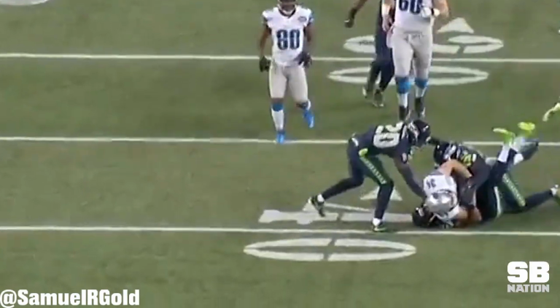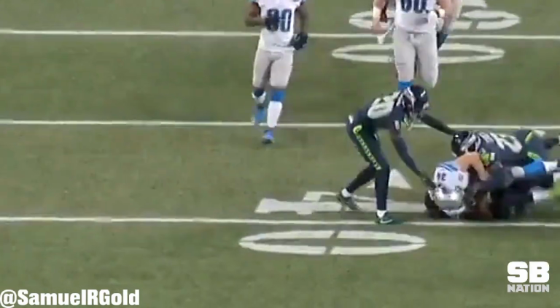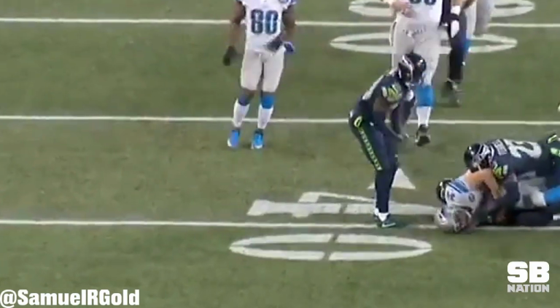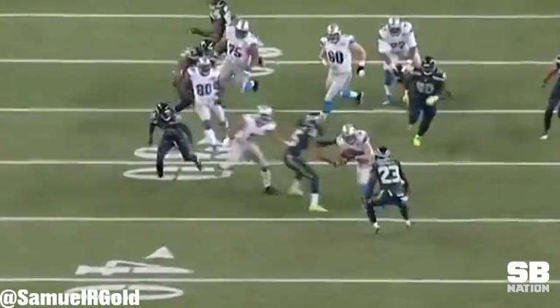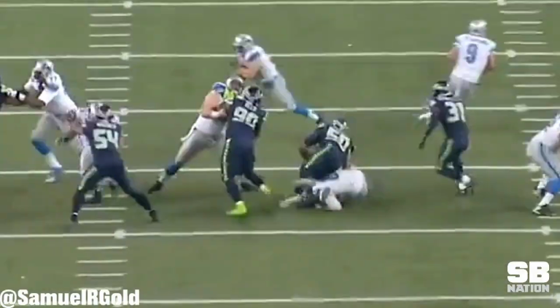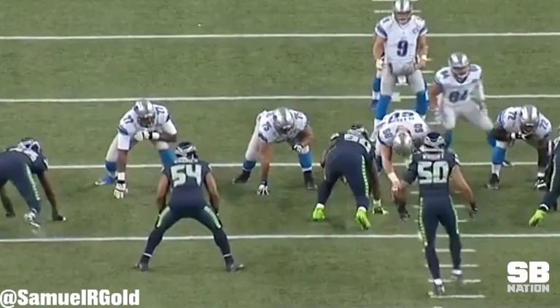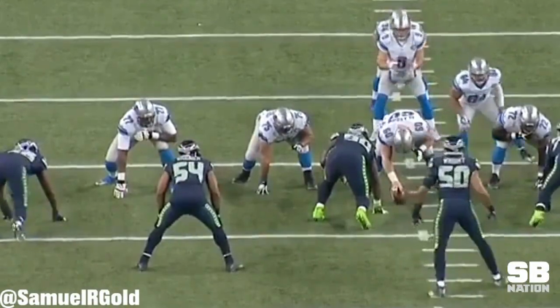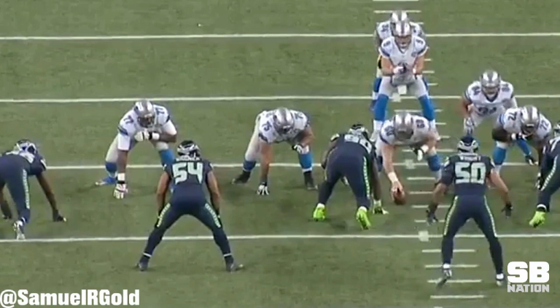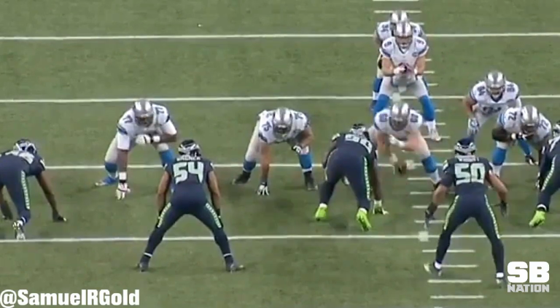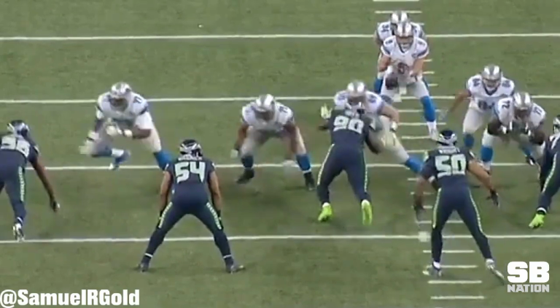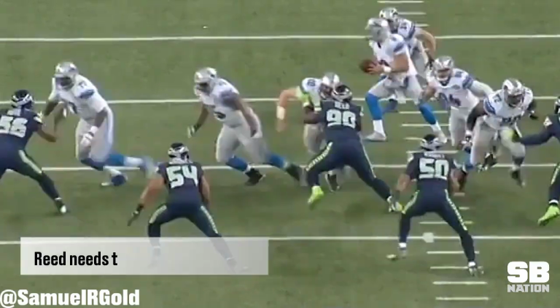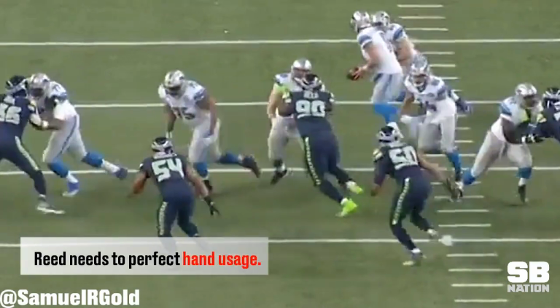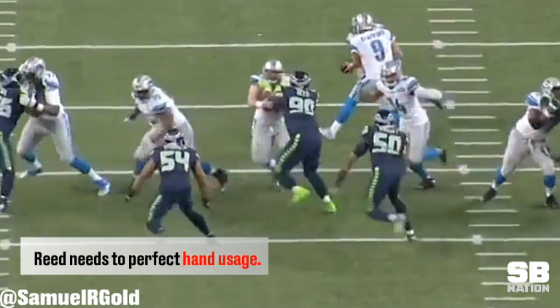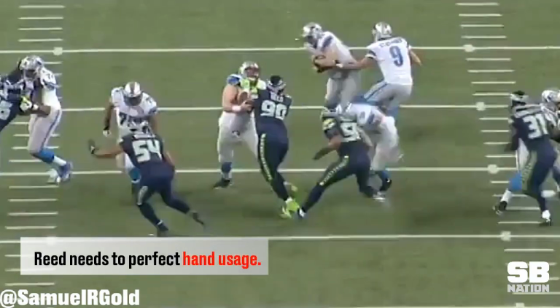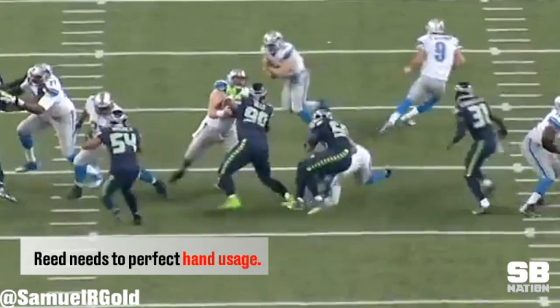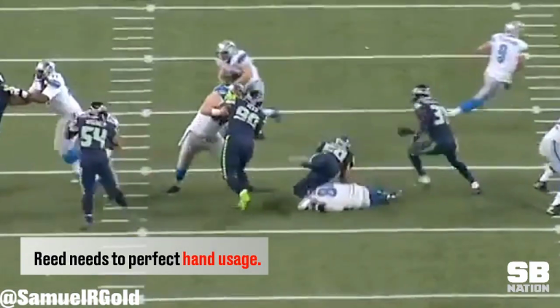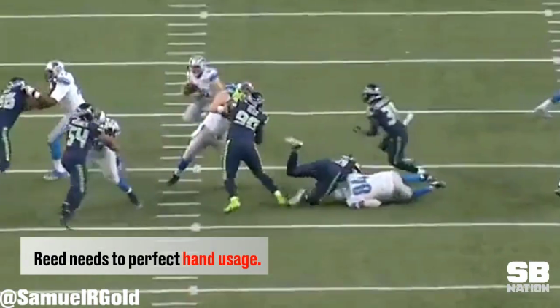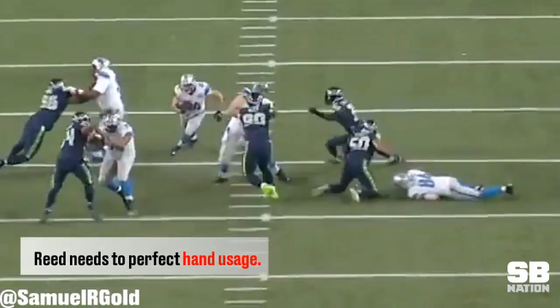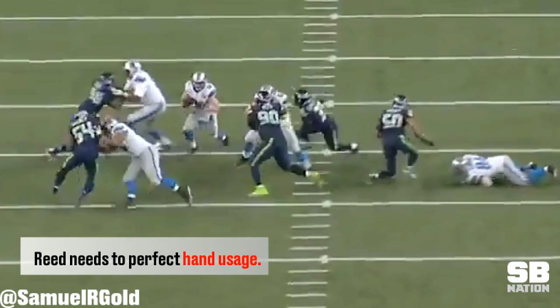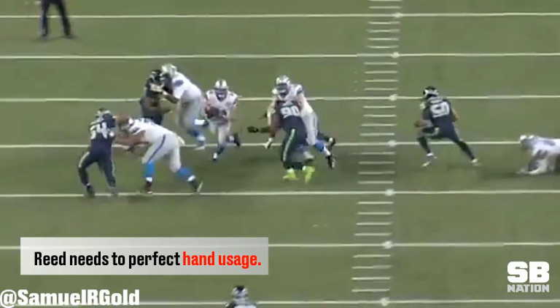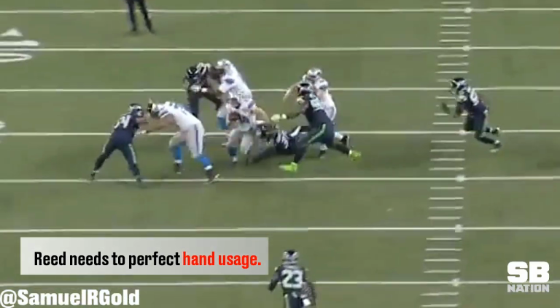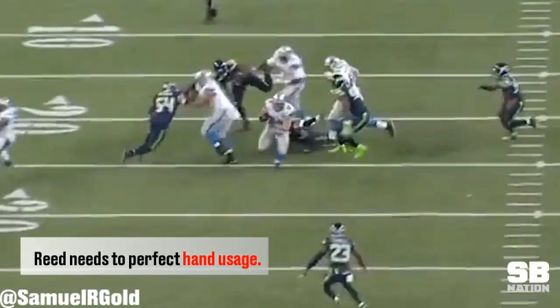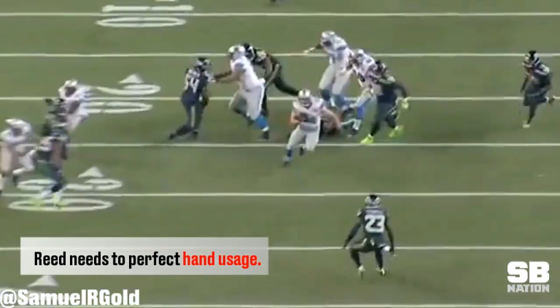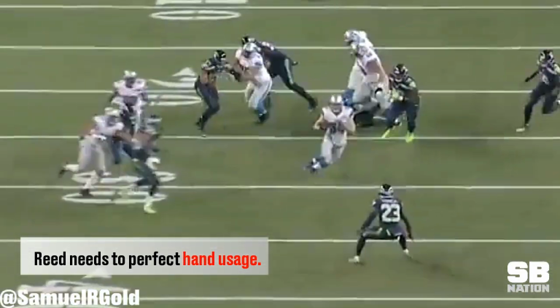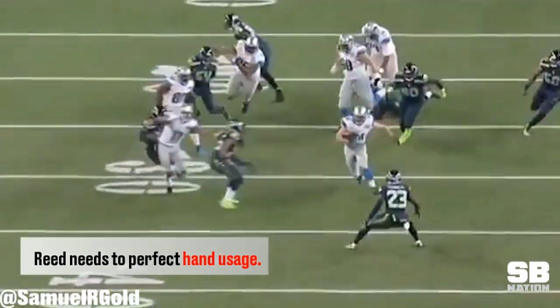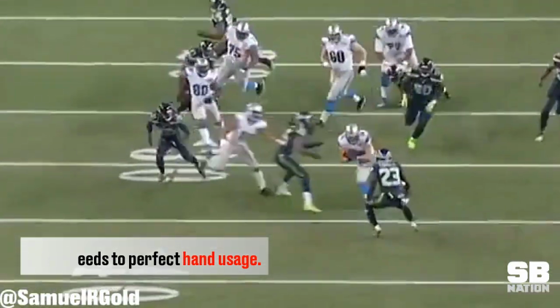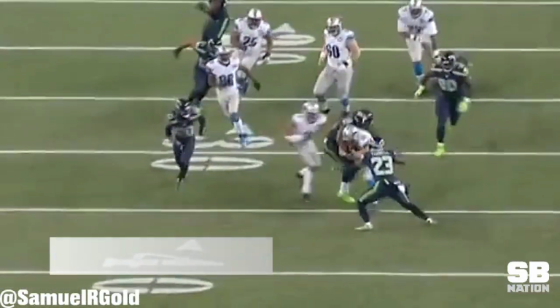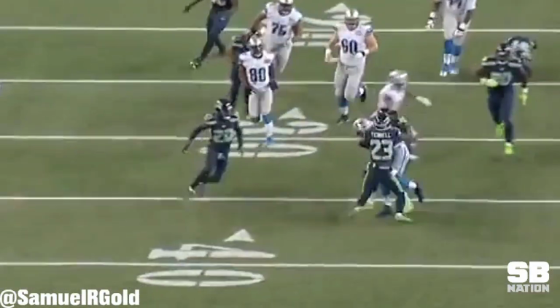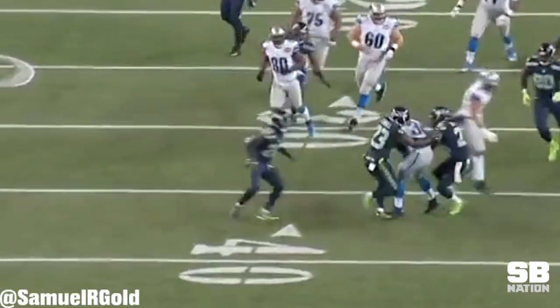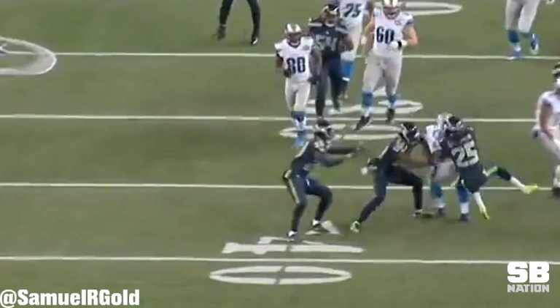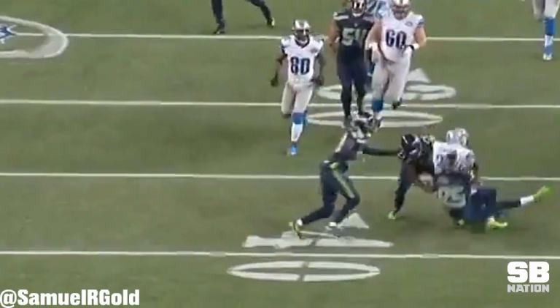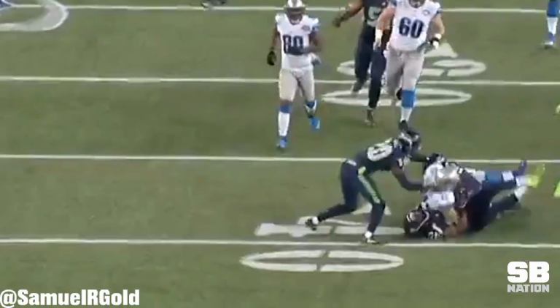In general, Reed is really good at anchoring against plays that directly come towards him. He does a great job of holding his ground and forcing the running back away from his gap. Once he perfects his hand usage and gets his feet and shoulders moving laterally, he'll become the elite run stuffer he was in college.